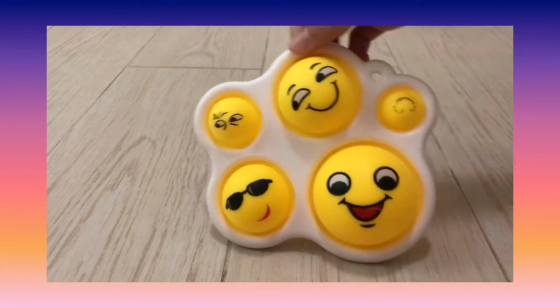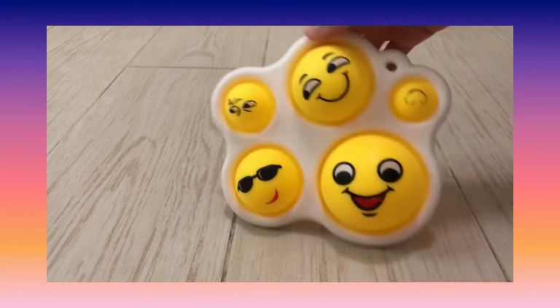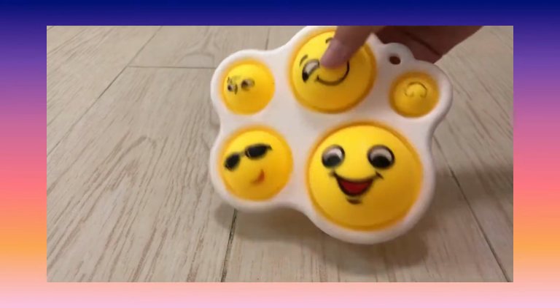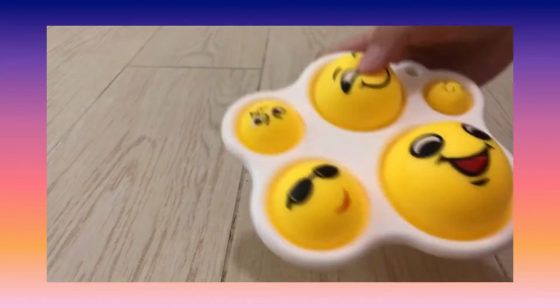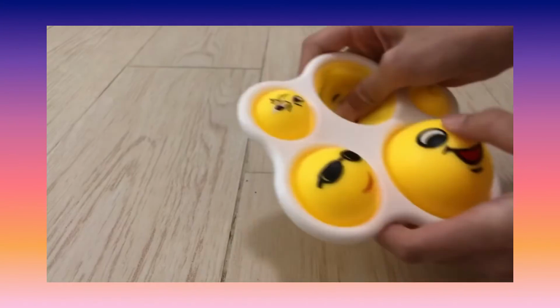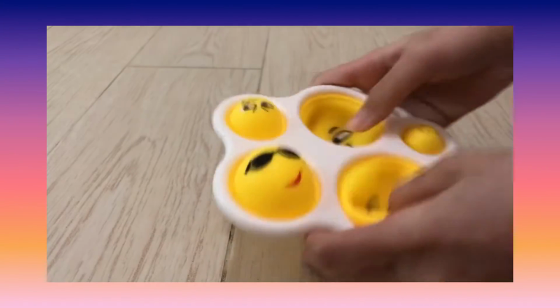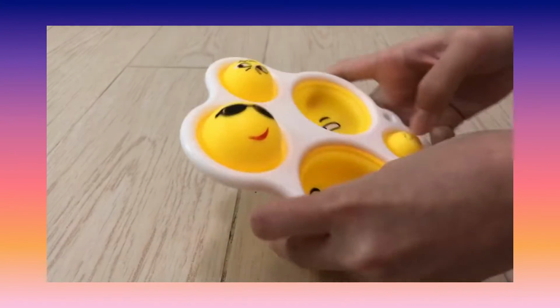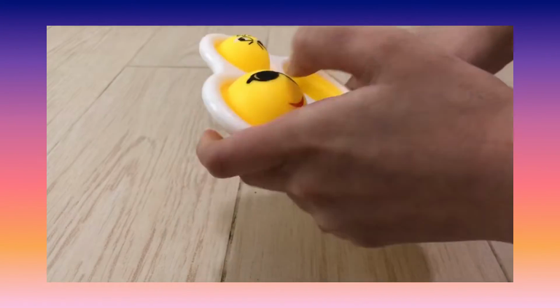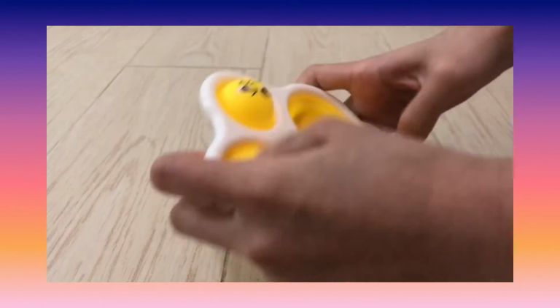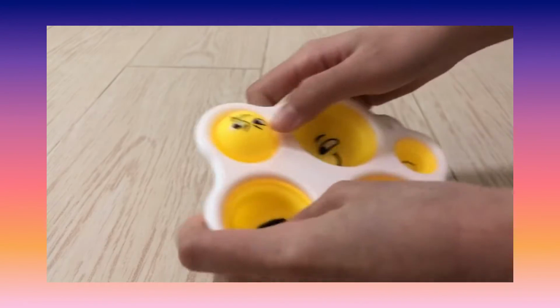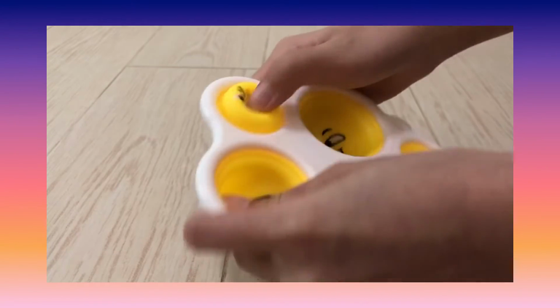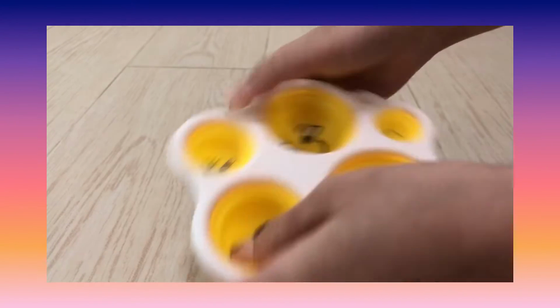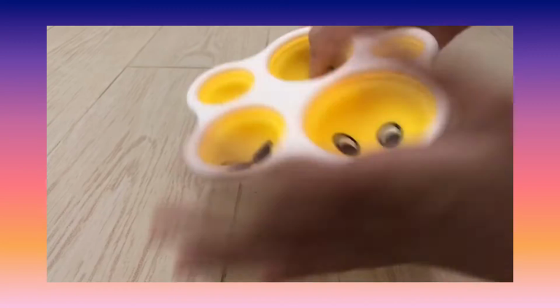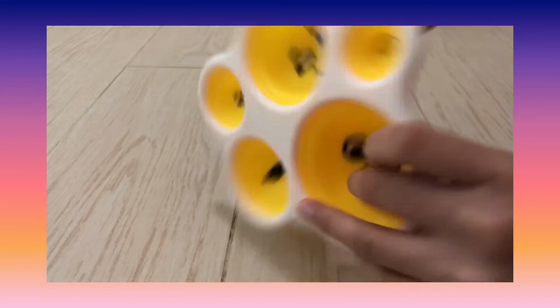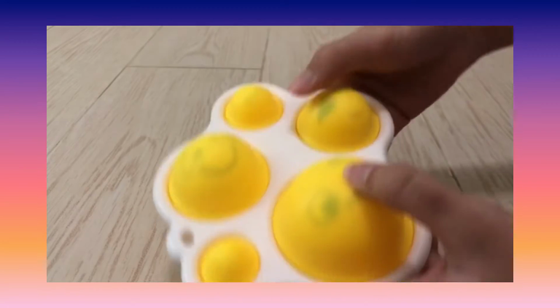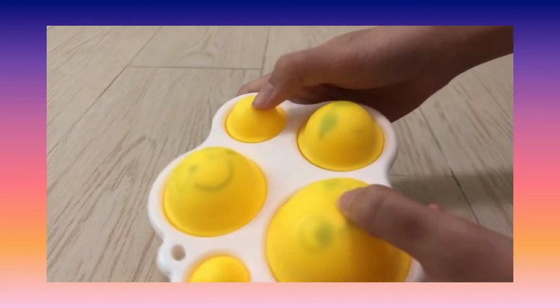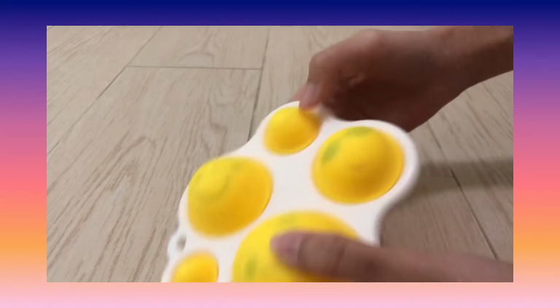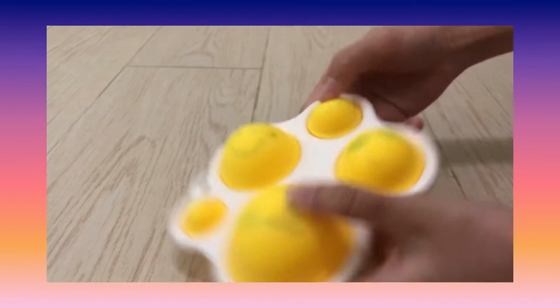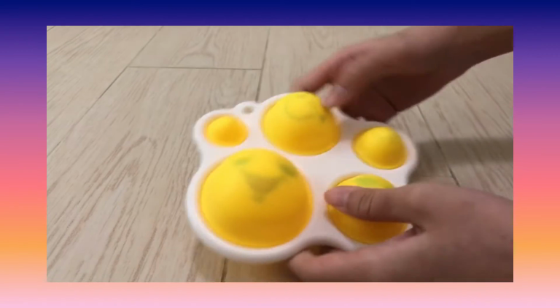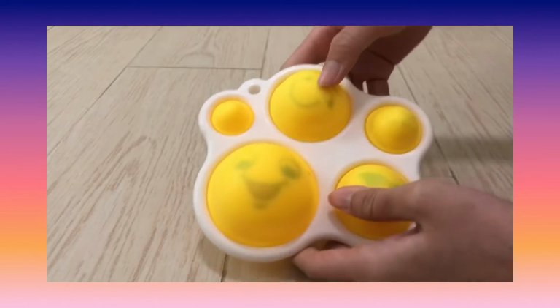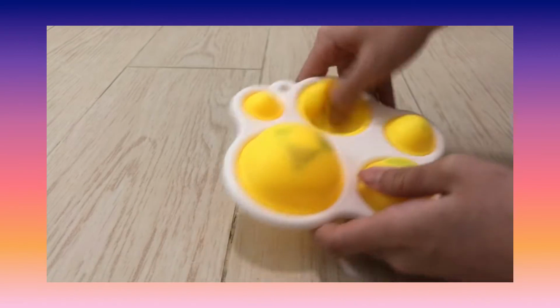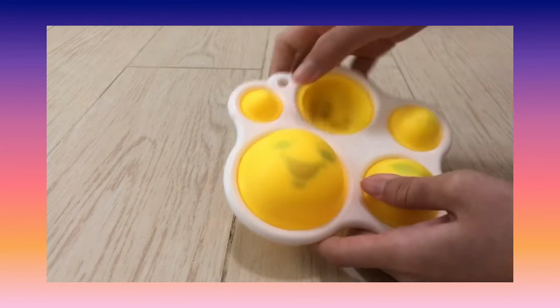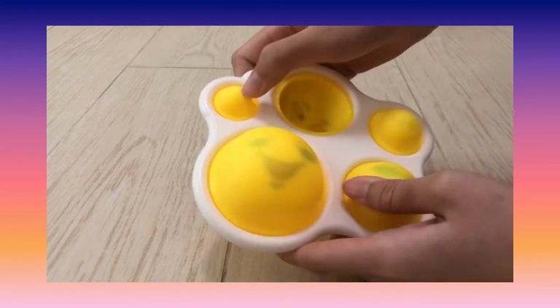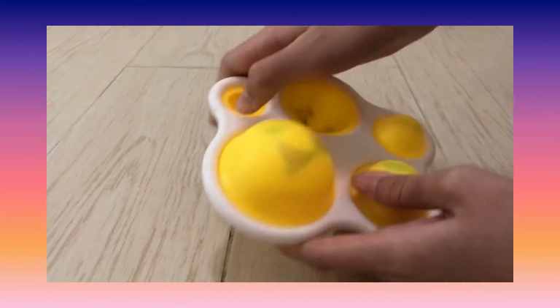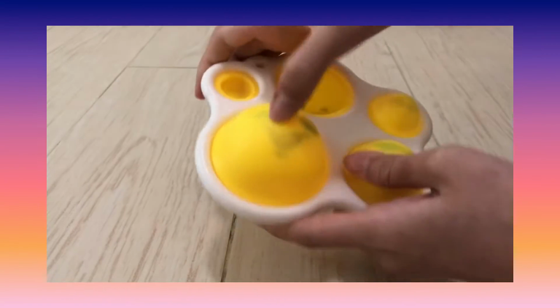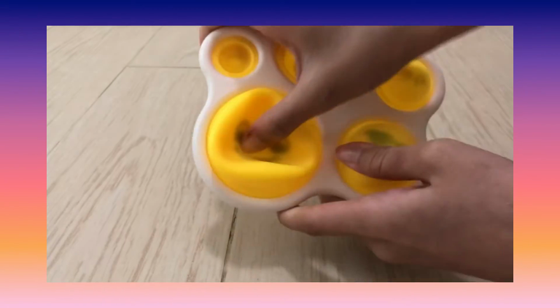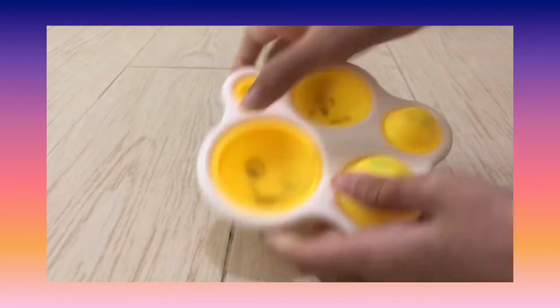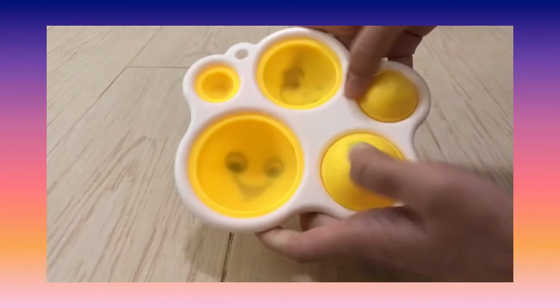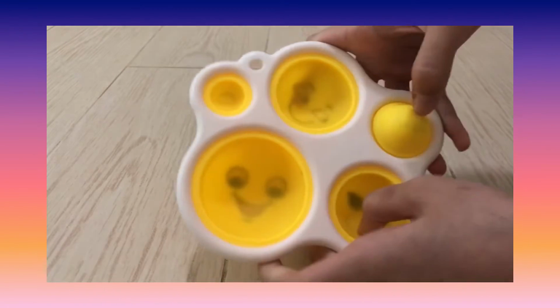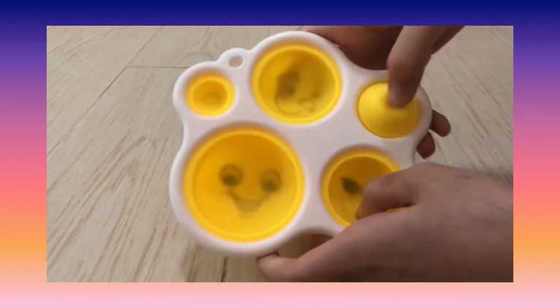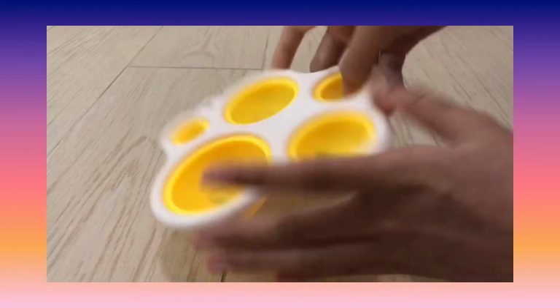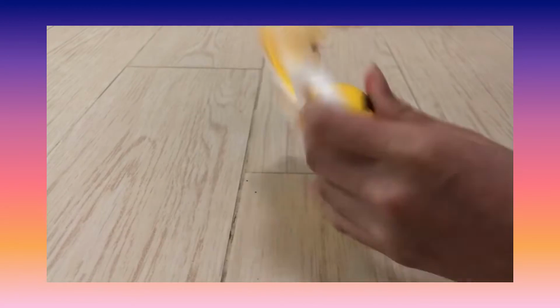So this is my regular emoji dimple, and this is from my friend who bought it for me, so thank you!